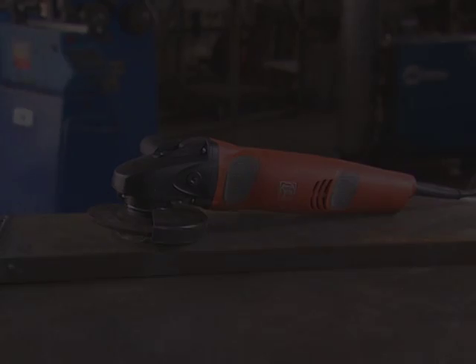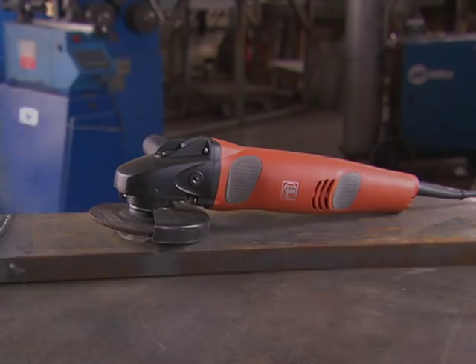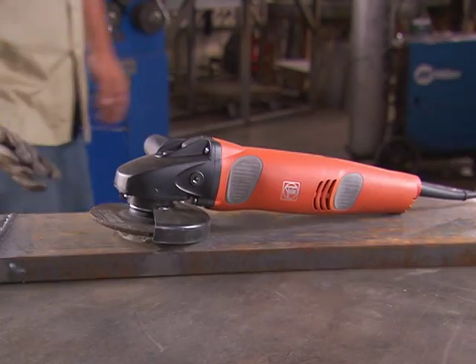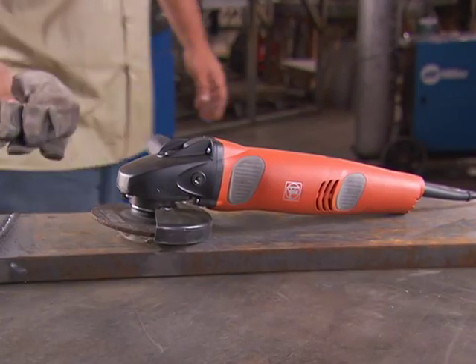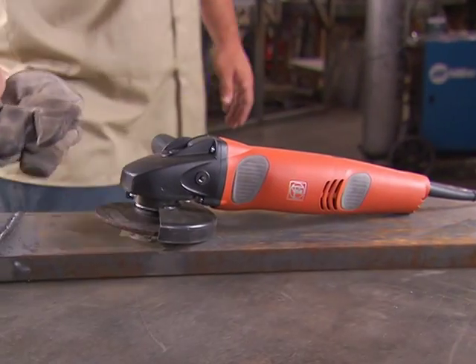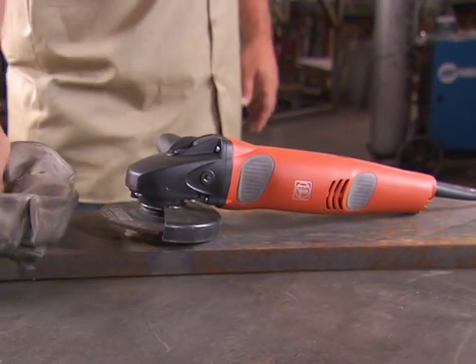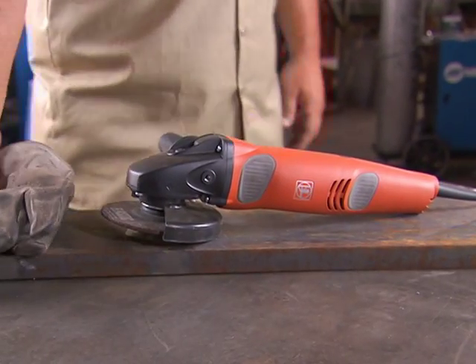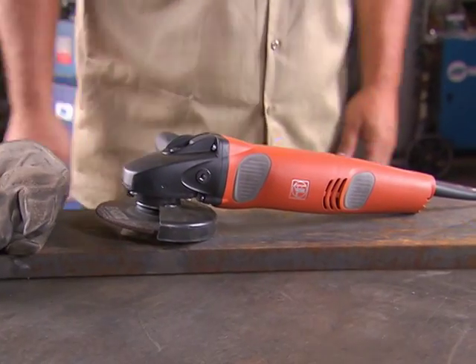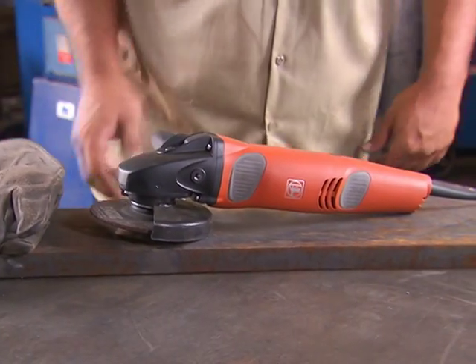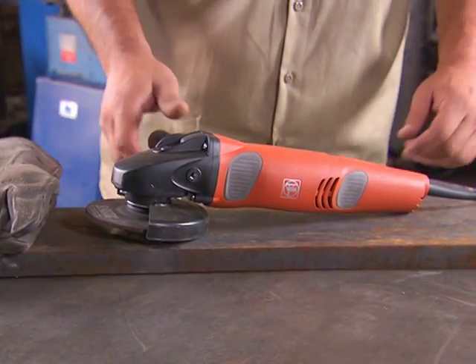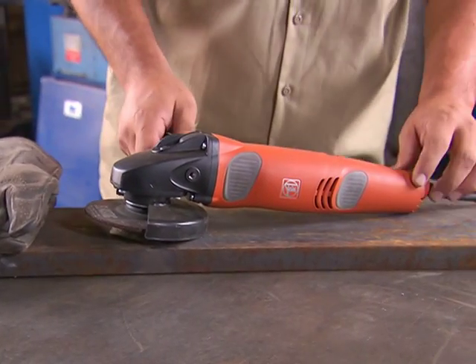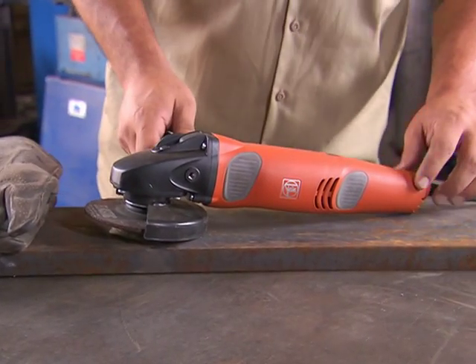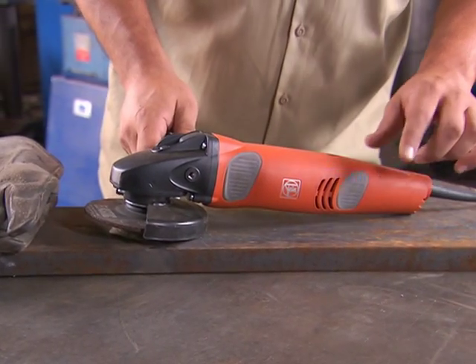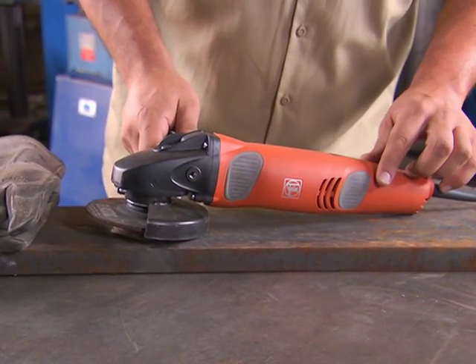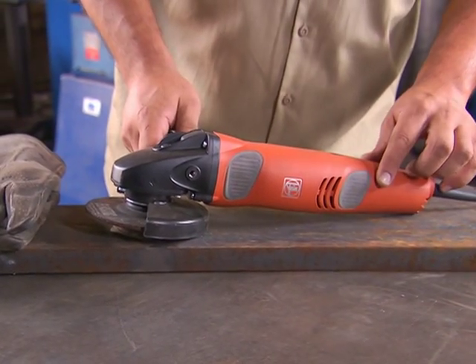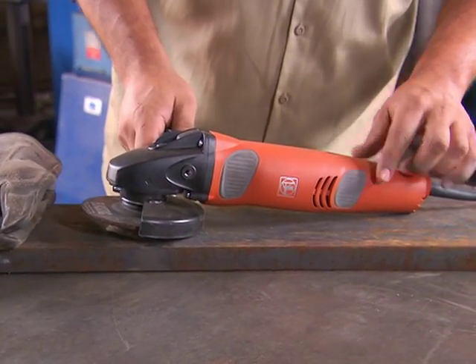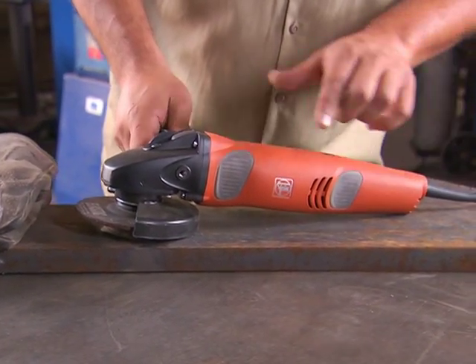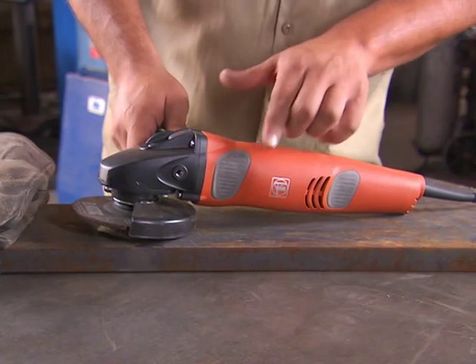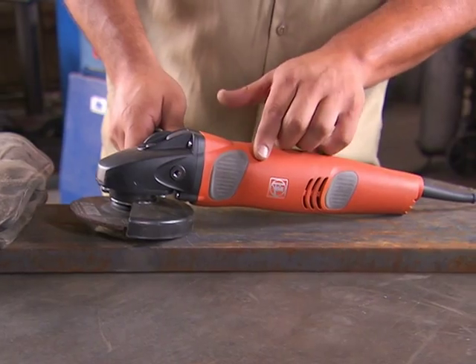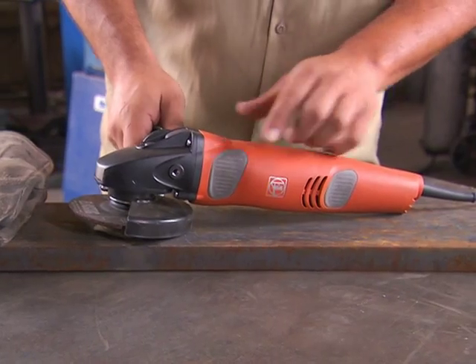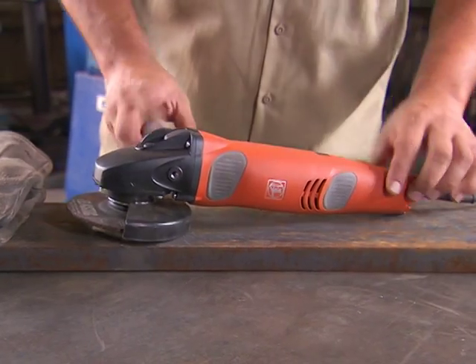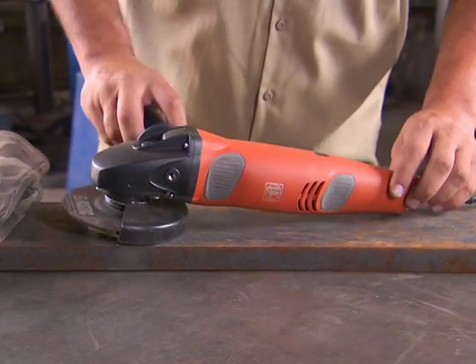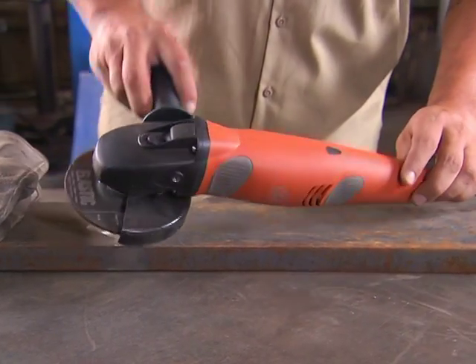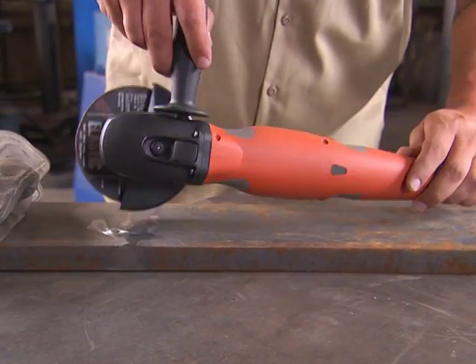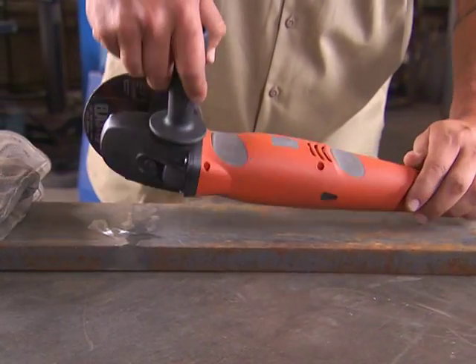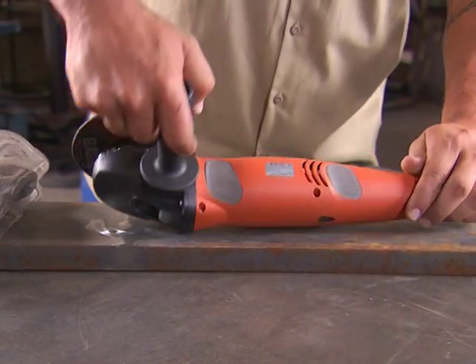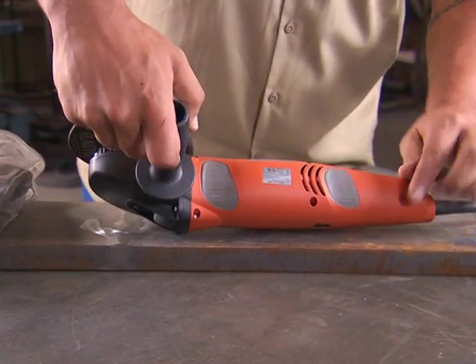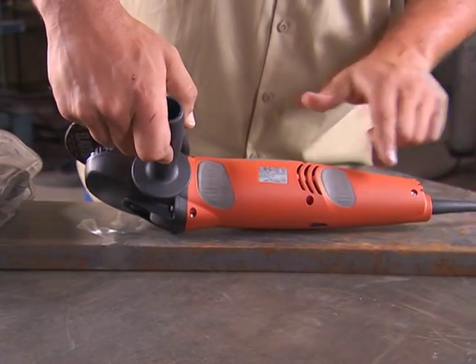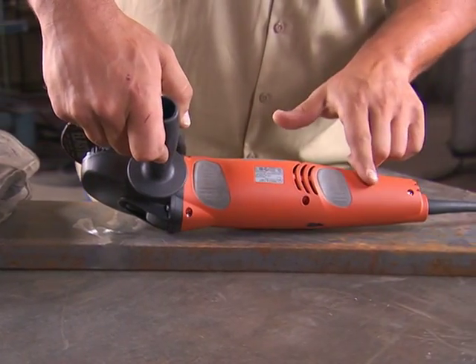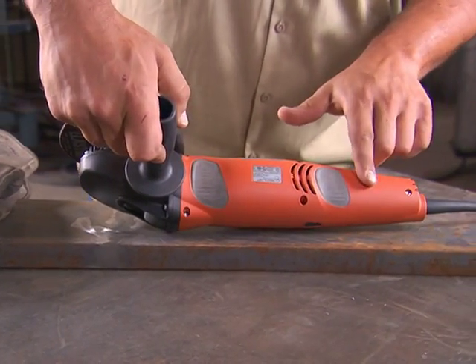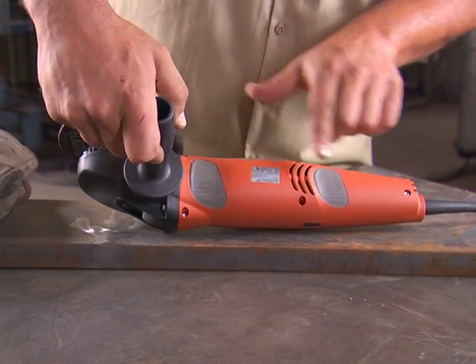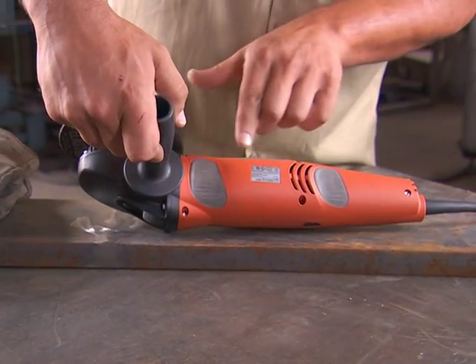You already know about FINE's angle grinders. You may not know about our latest safety innovation, the switchless tip operating system with AutoStop.